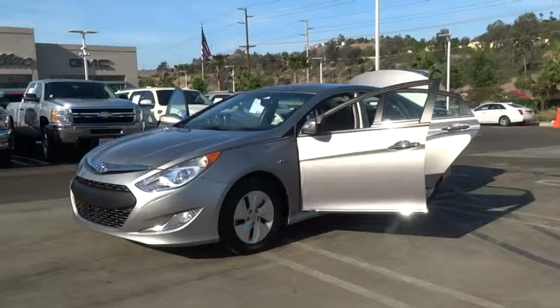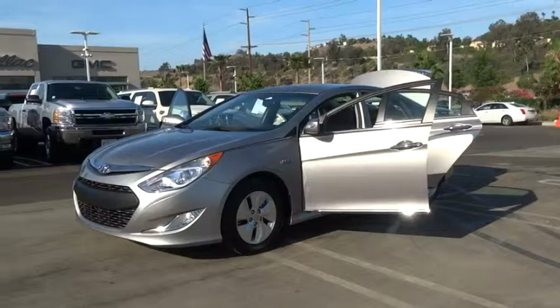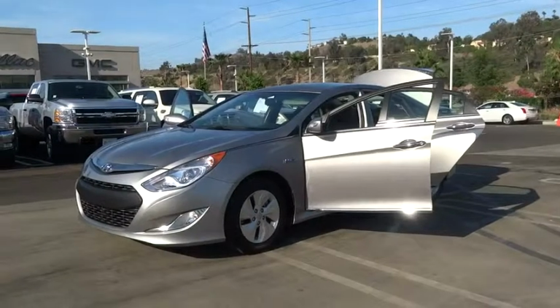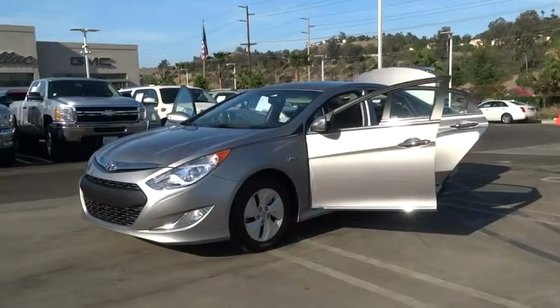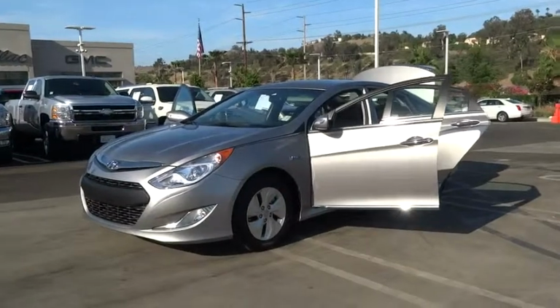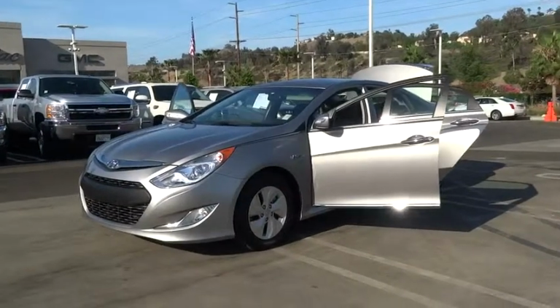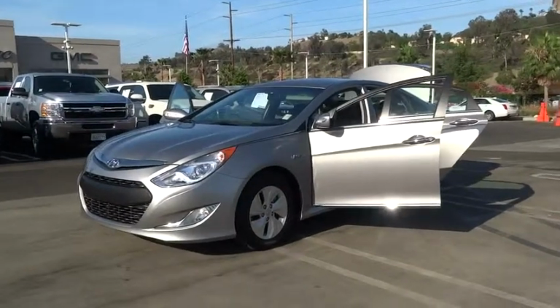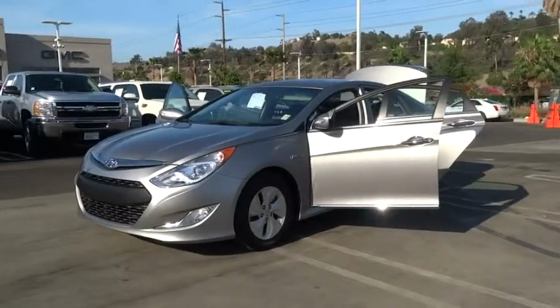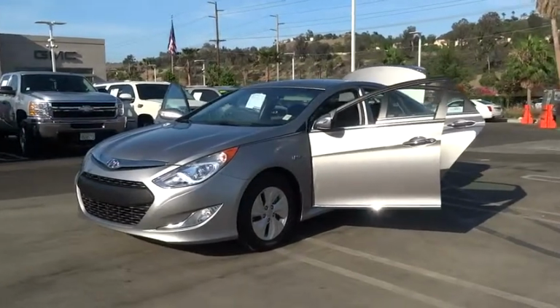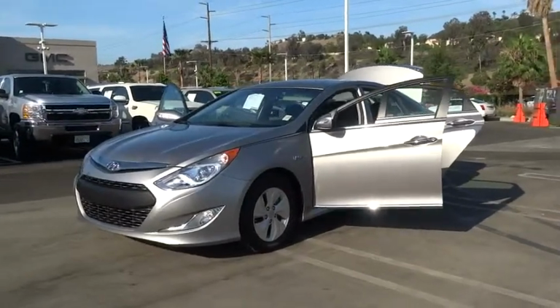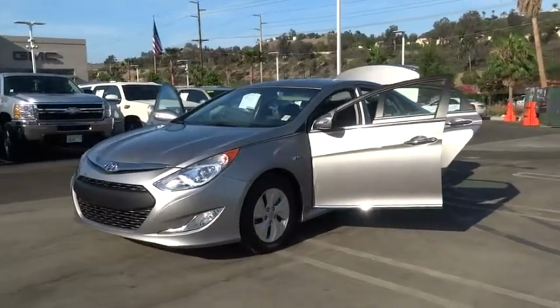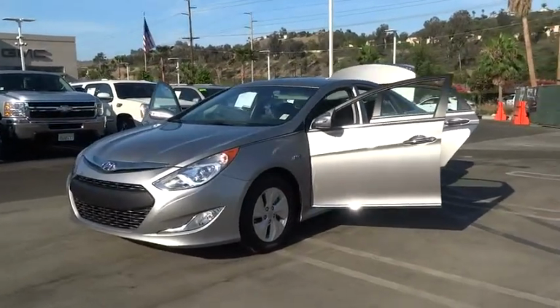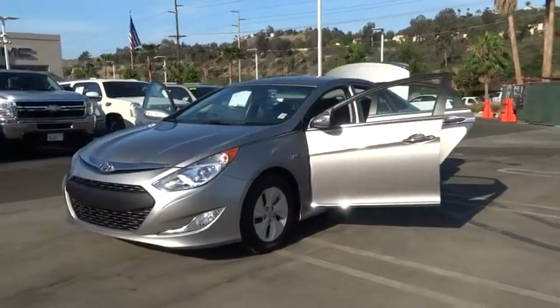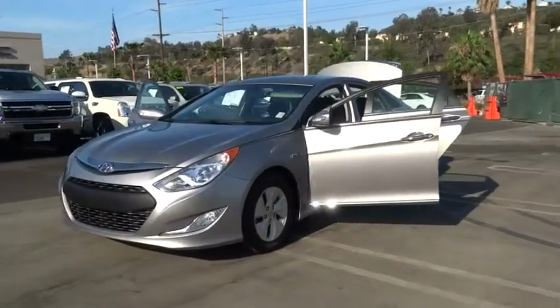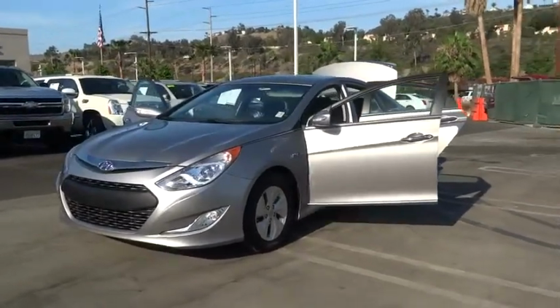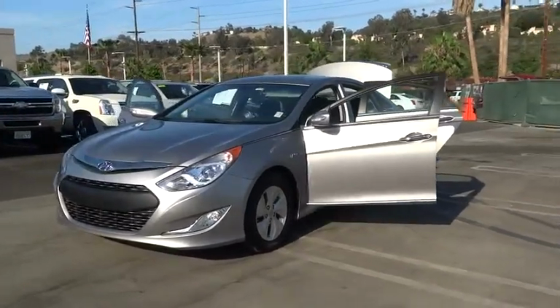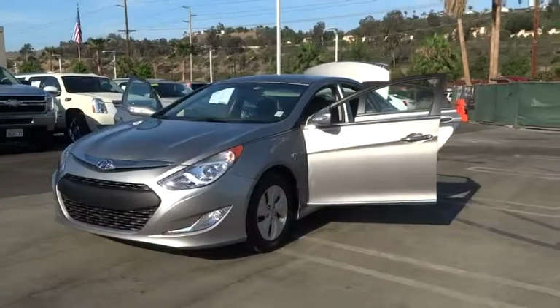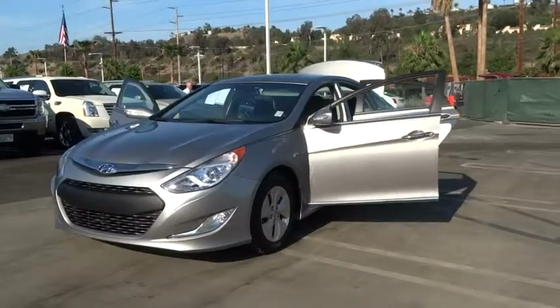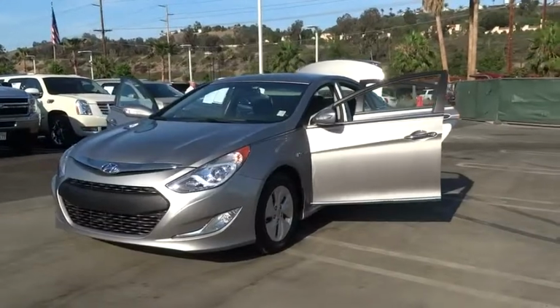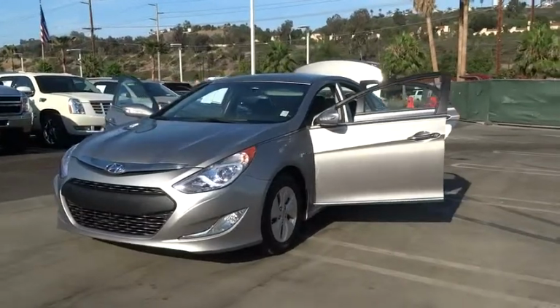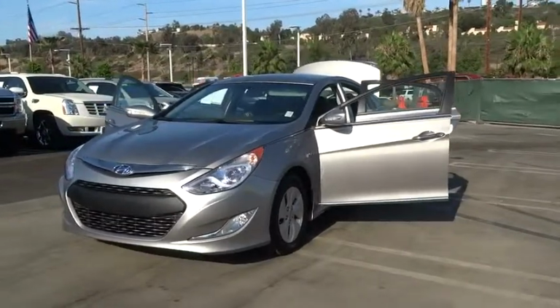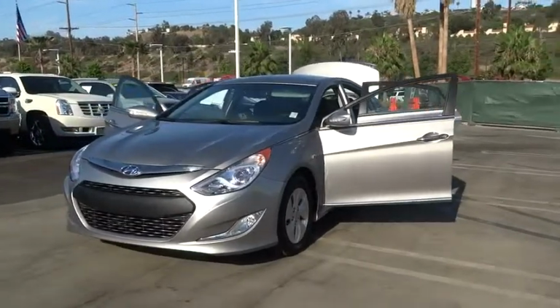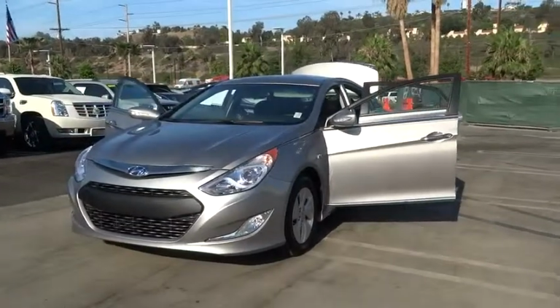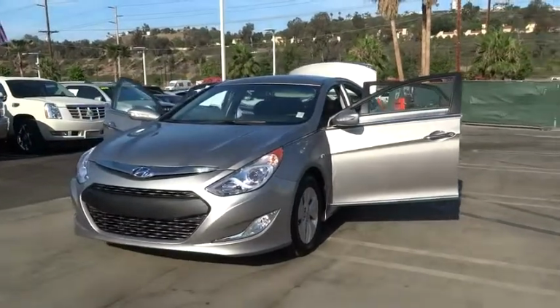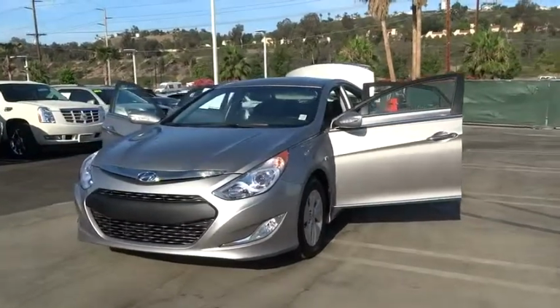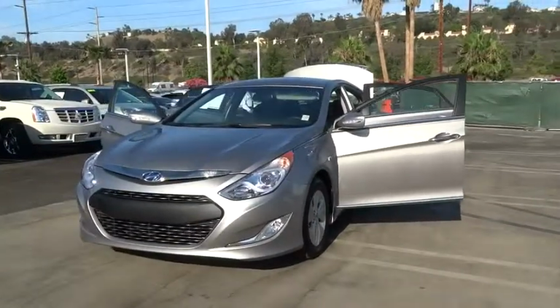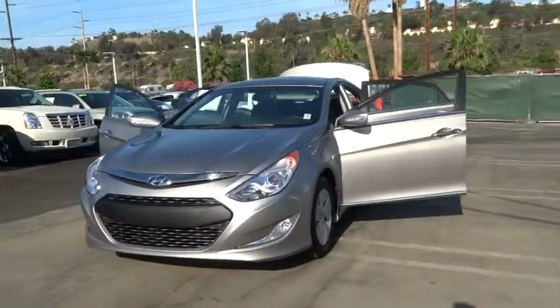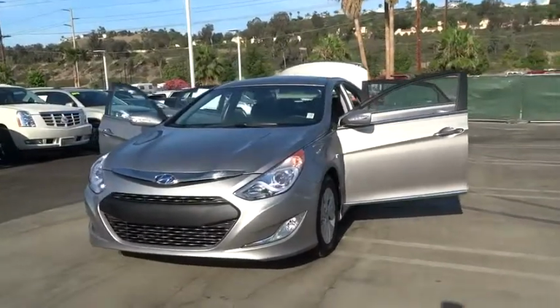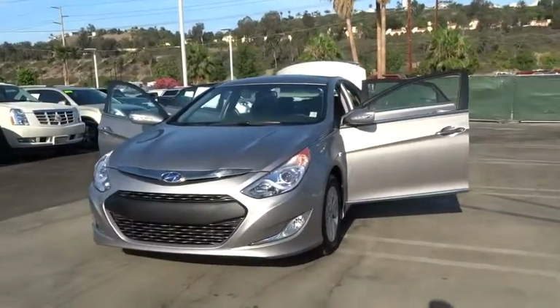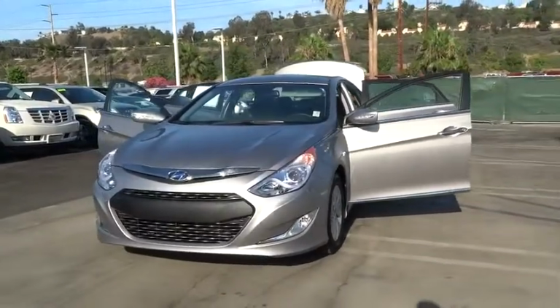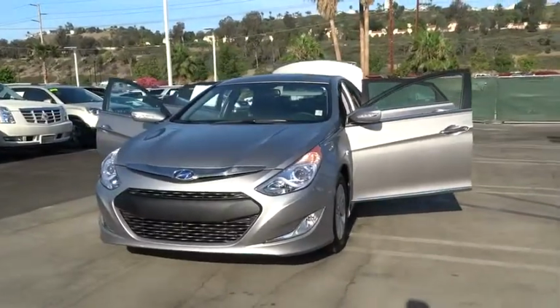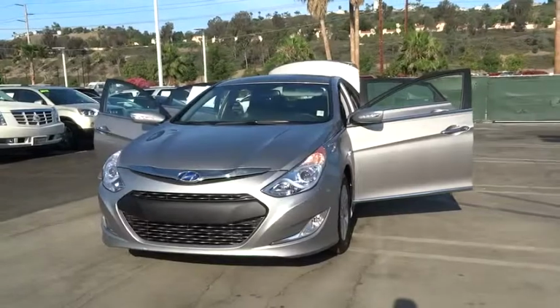The 2014 Sonata Hybrid. This all-new hybrid has all the style and premiums you expect in a Sonata, along with 37 city, 39 highway miles per gallon.